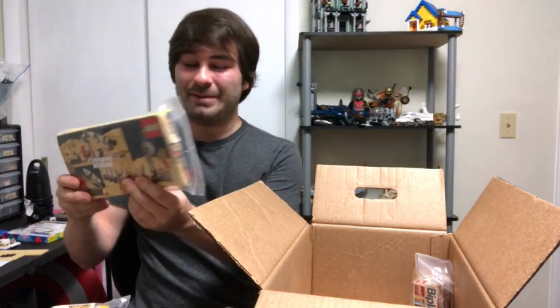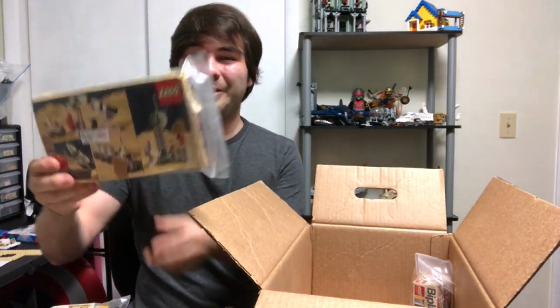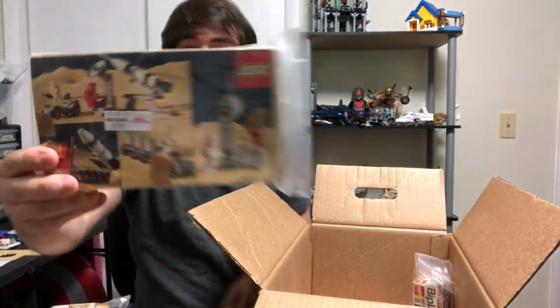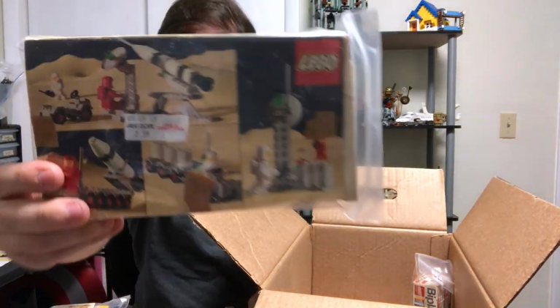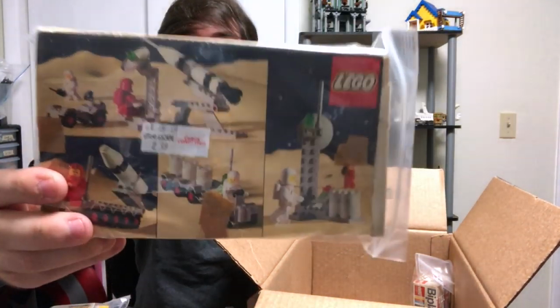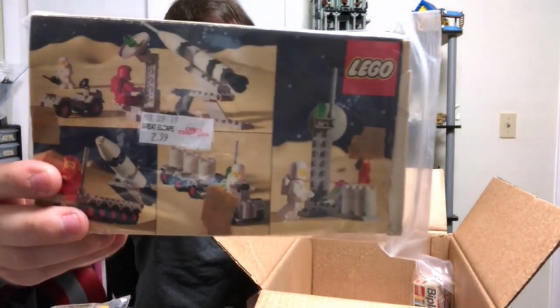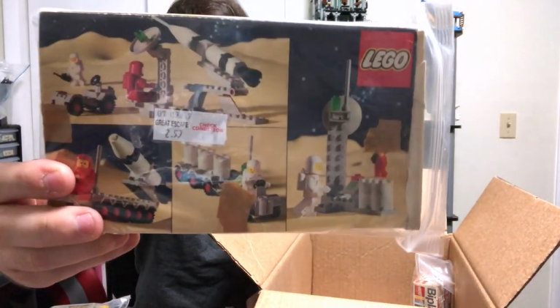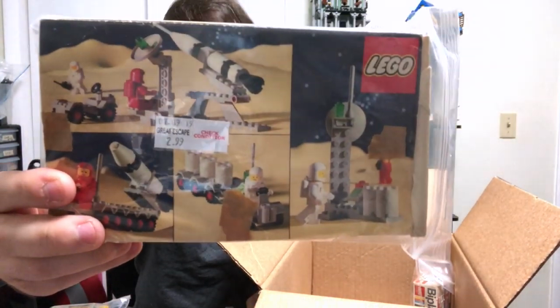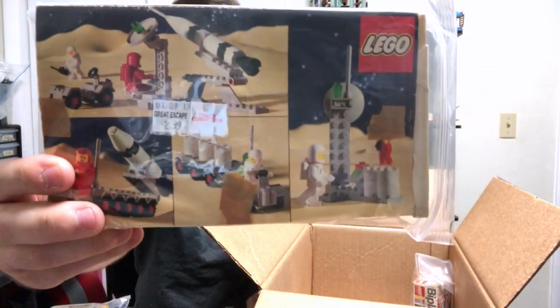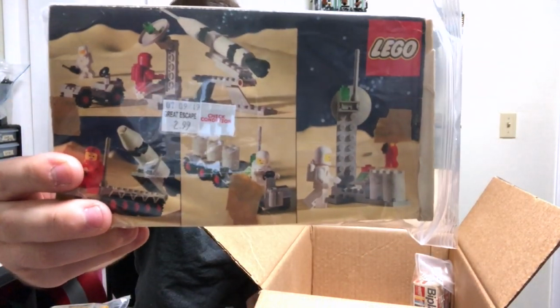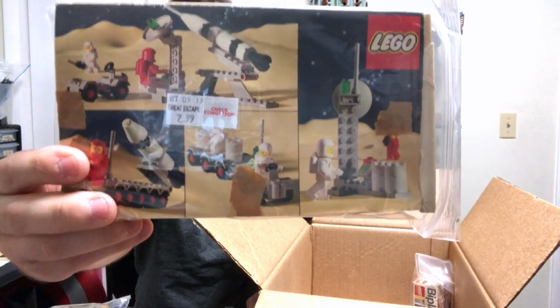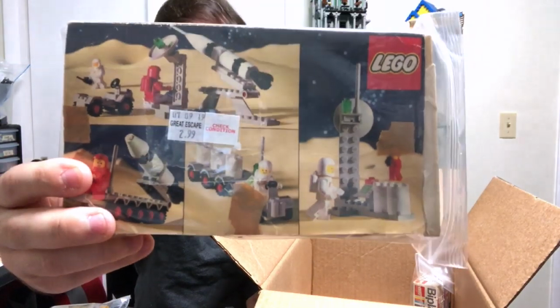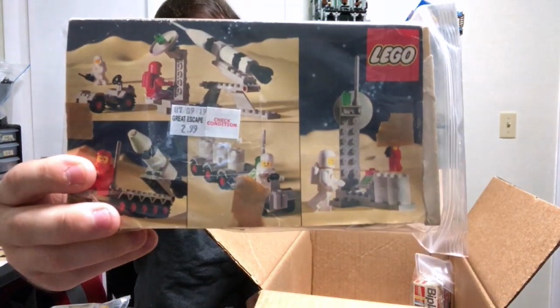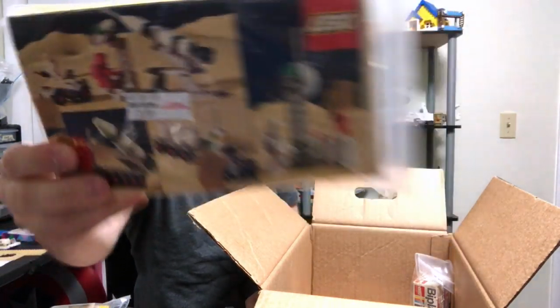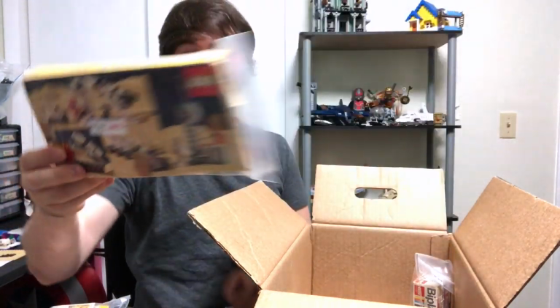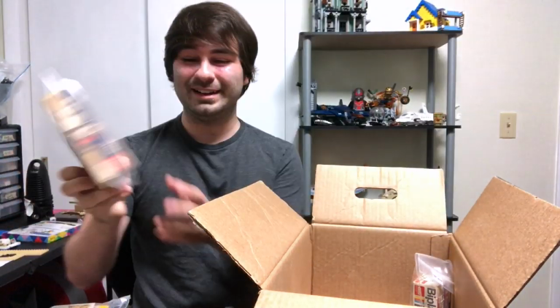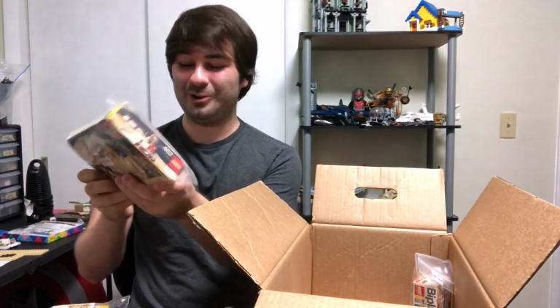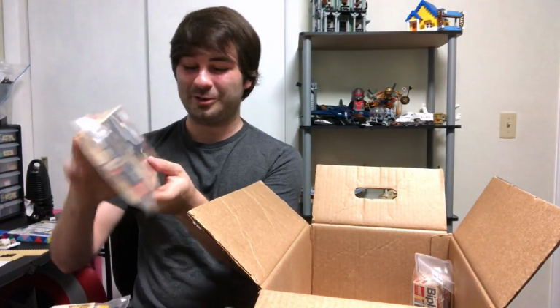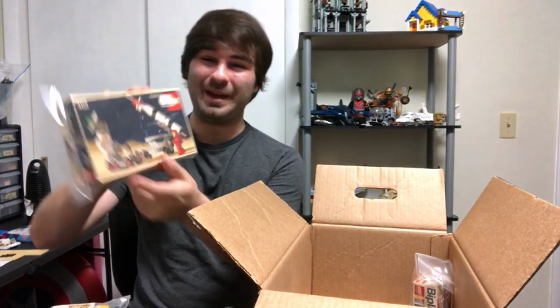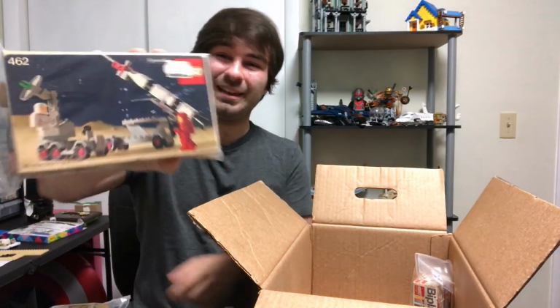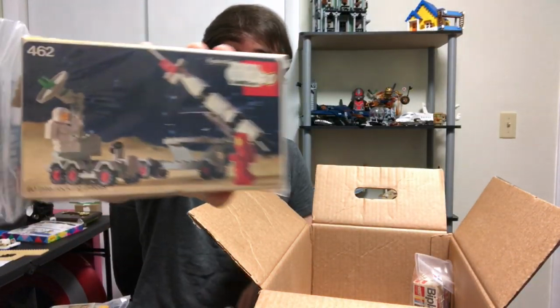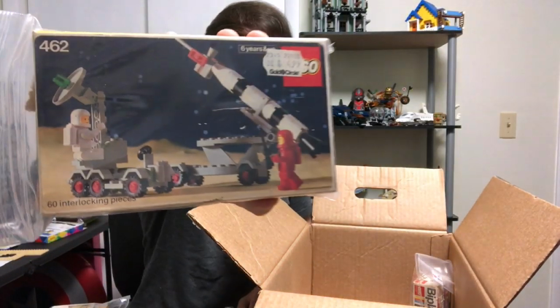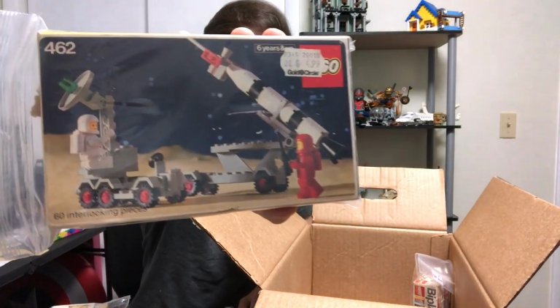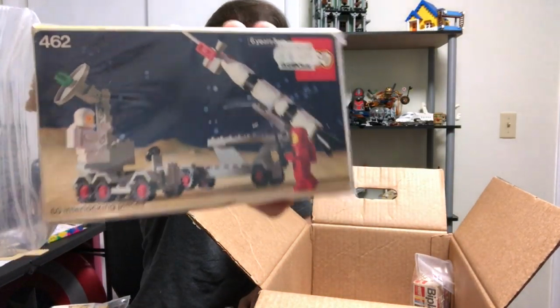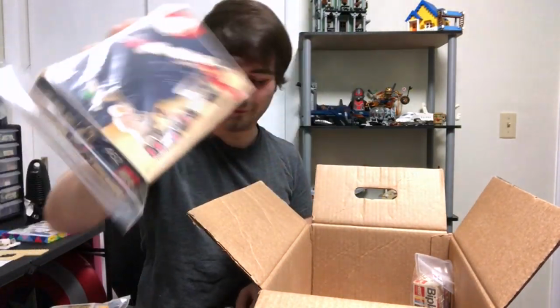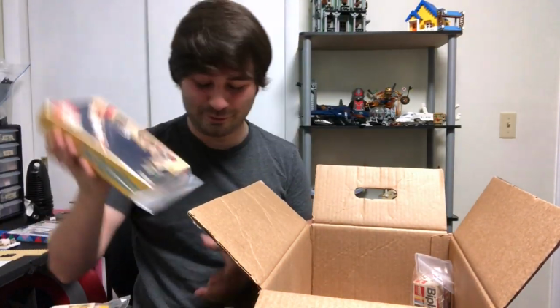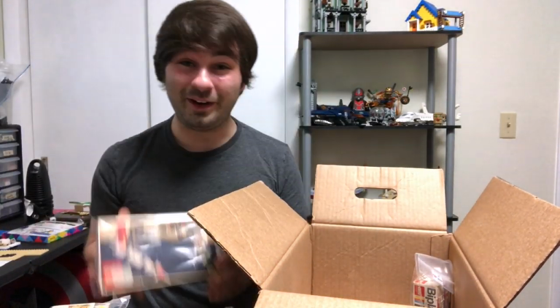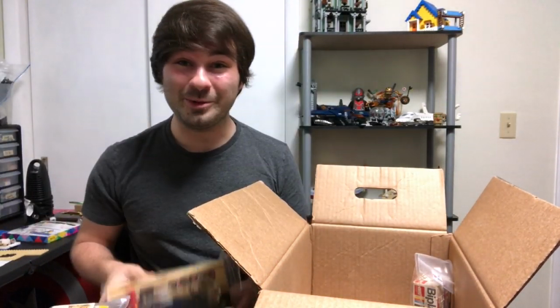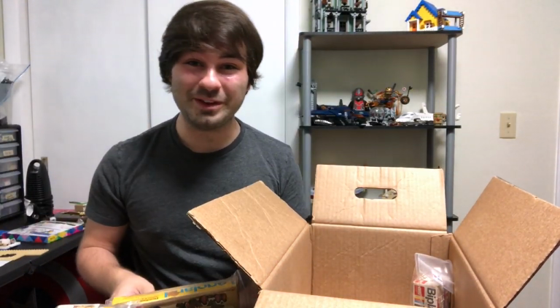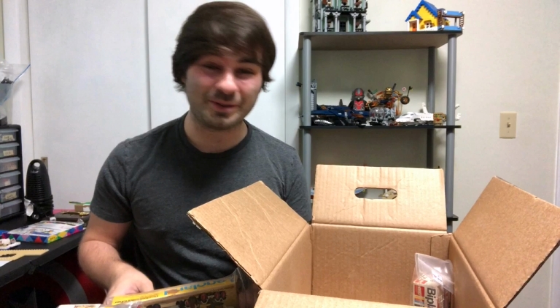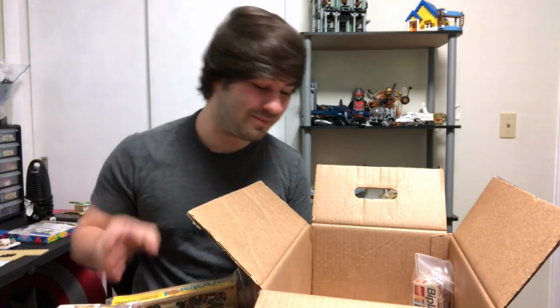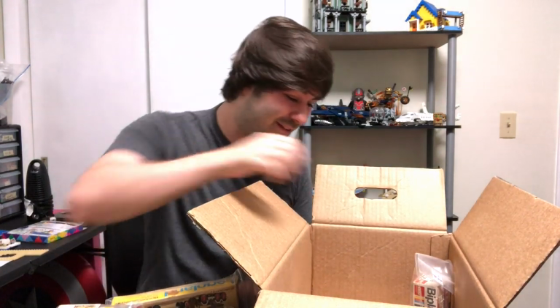I only paid three bucks now, so hopefully everything's in there. But this is a neat old space set — this looks like some of Benny's friends from the Lego movie. Pretty amazing.